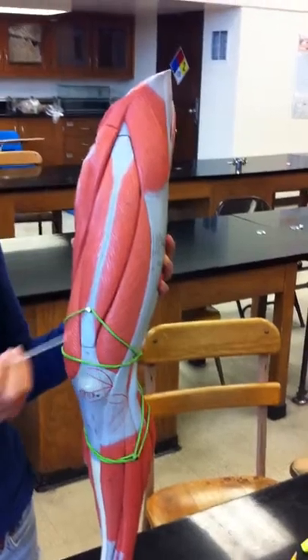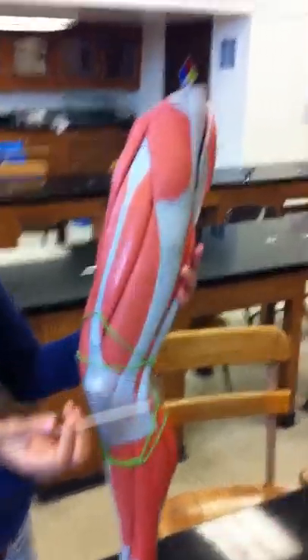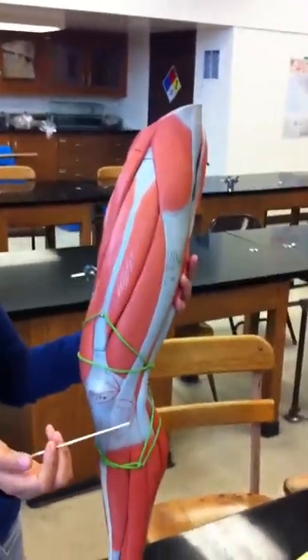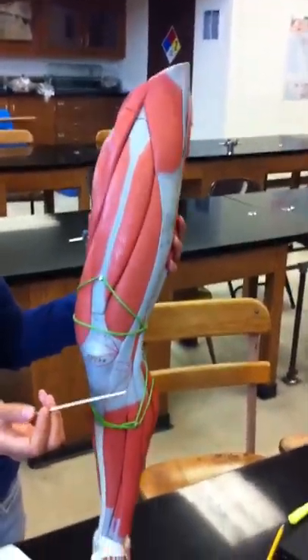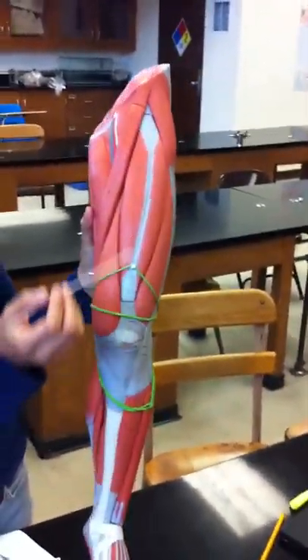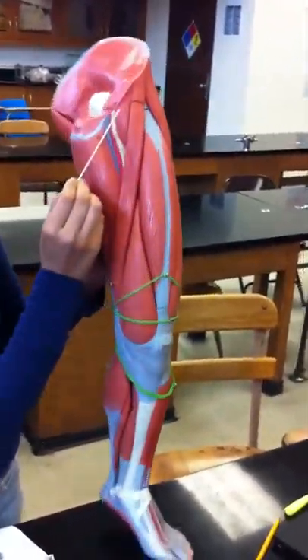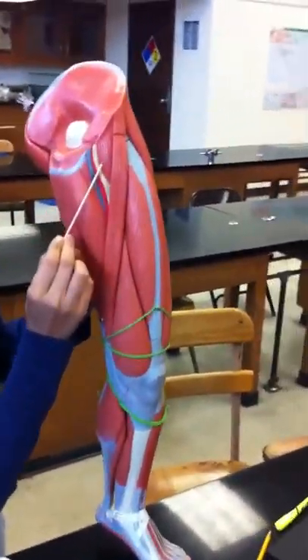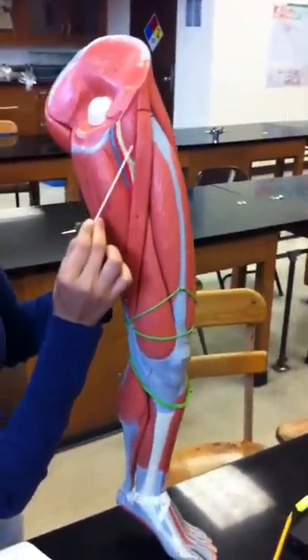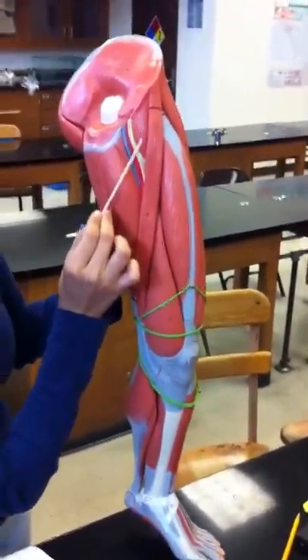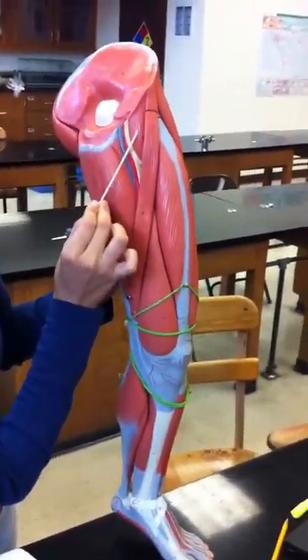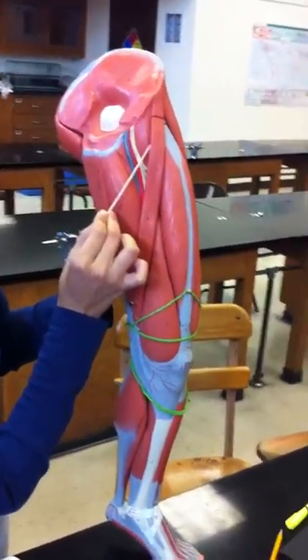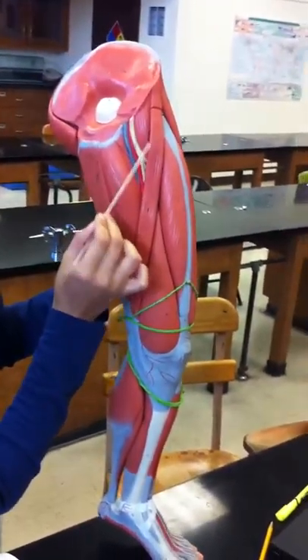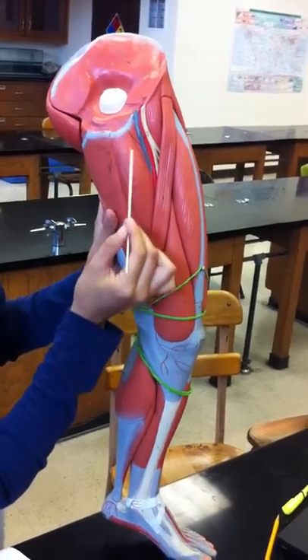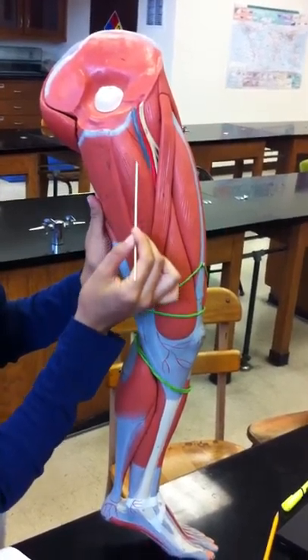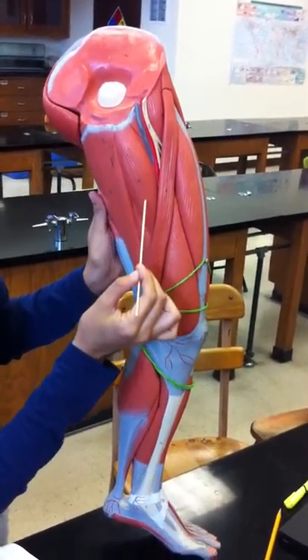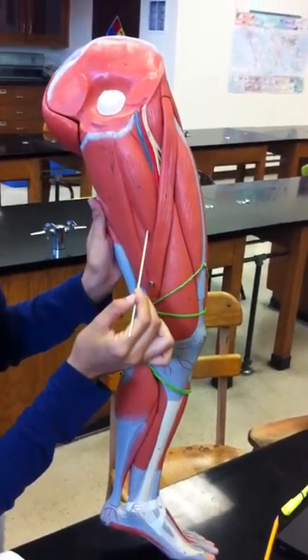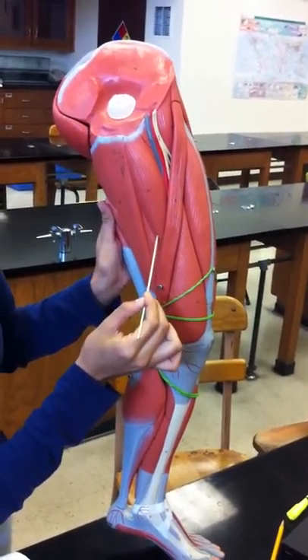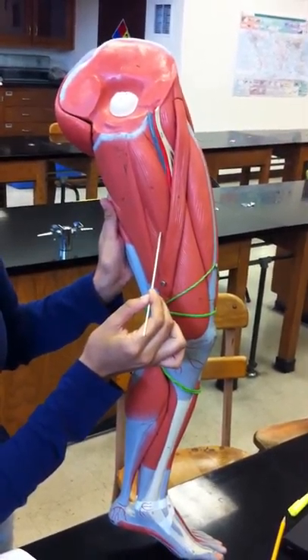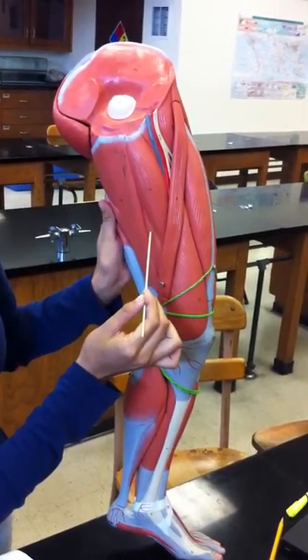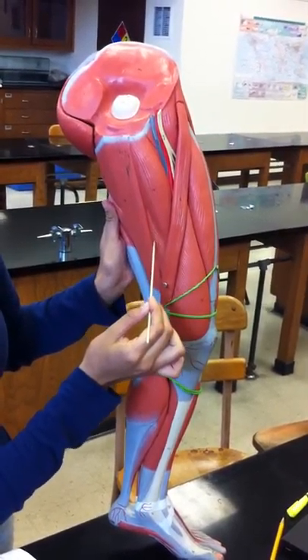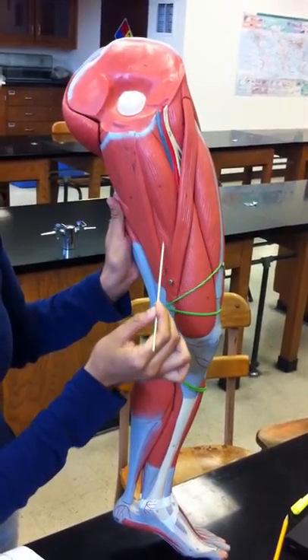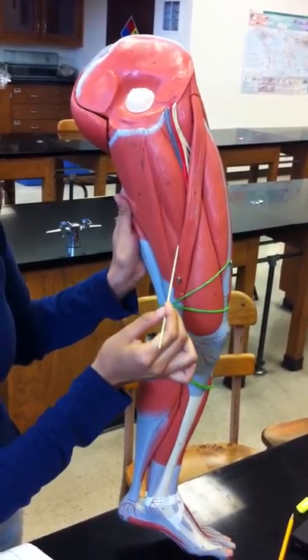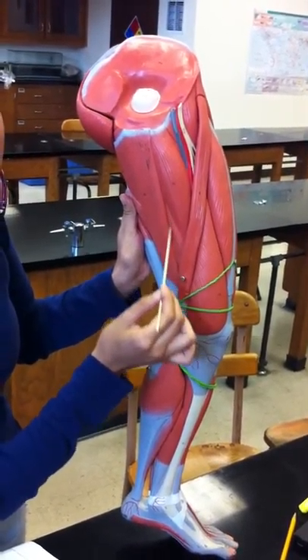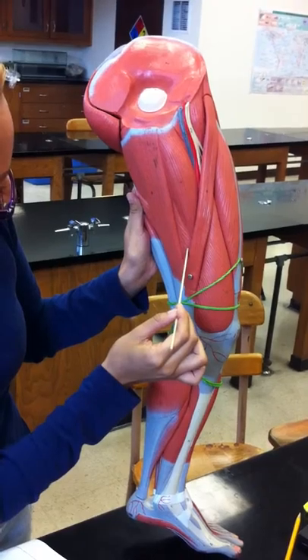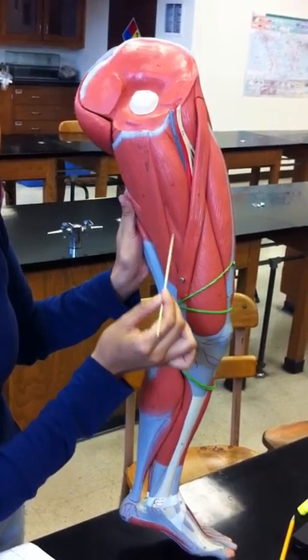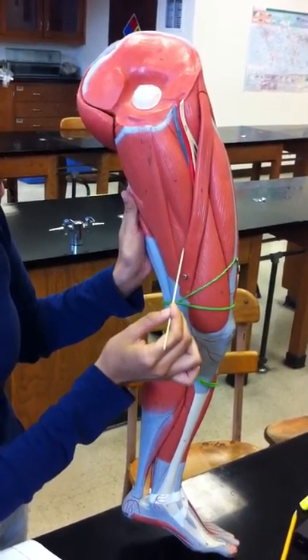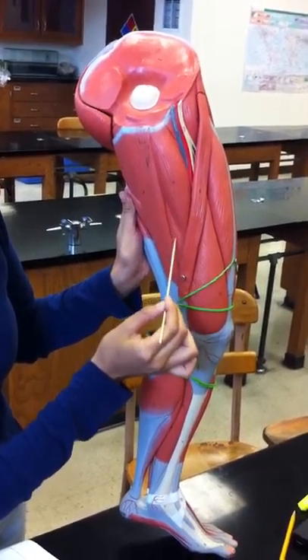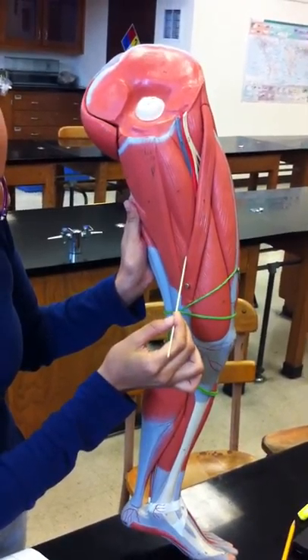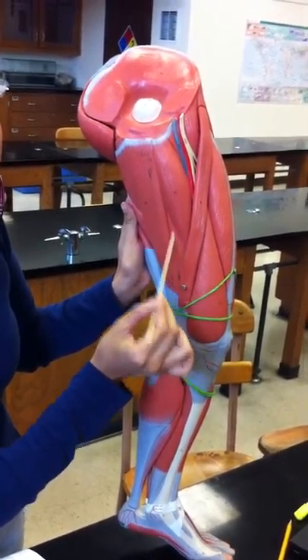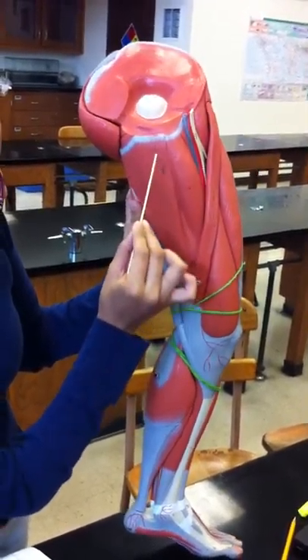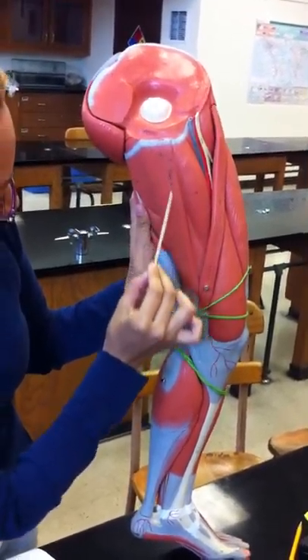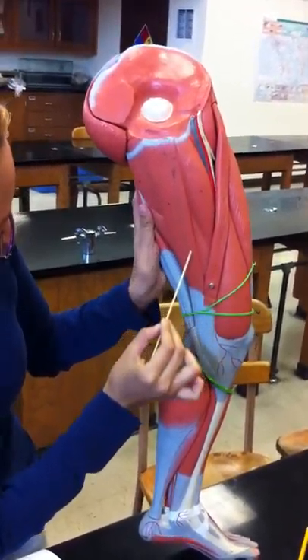The pectineus — this one right here. The adductor longus — it's this one. Adductor magnus — it's this one. The gracilis — it's this one right here.